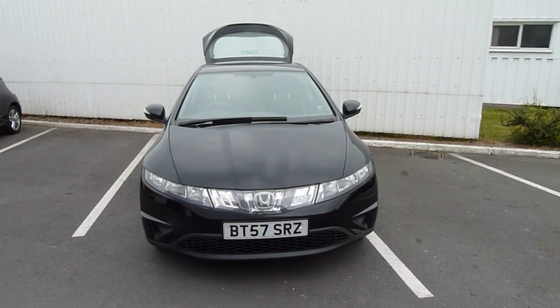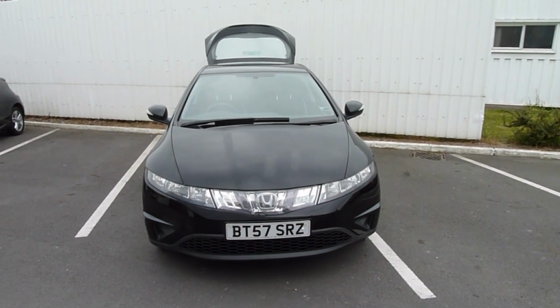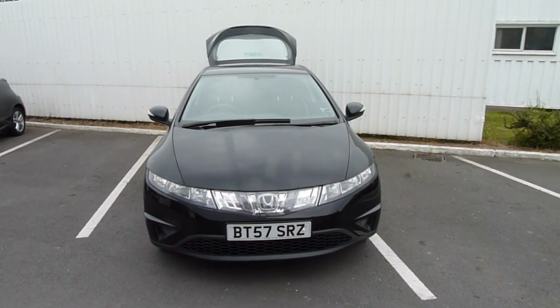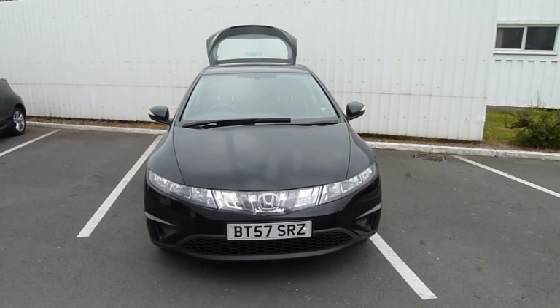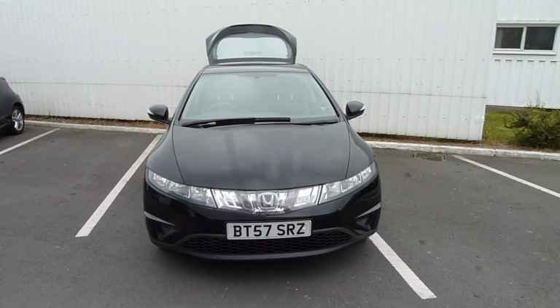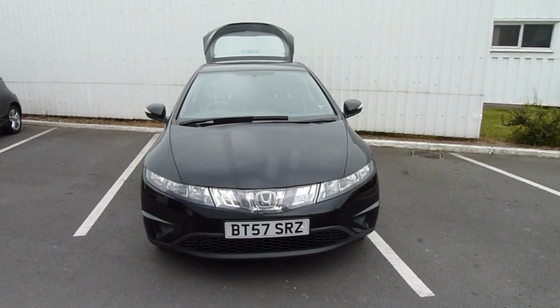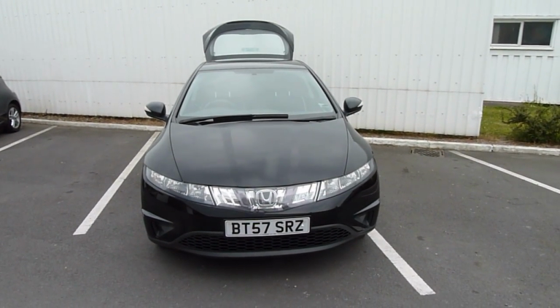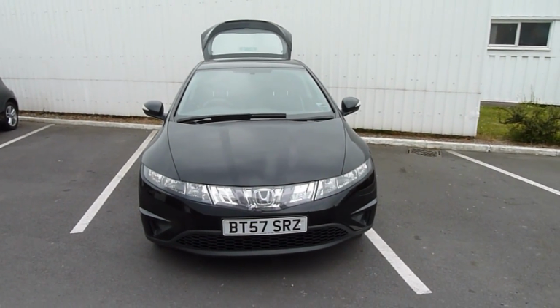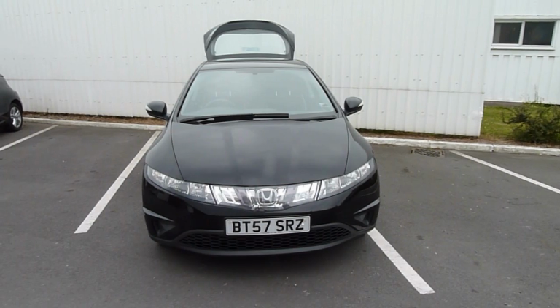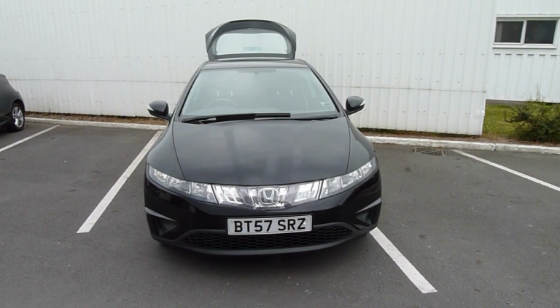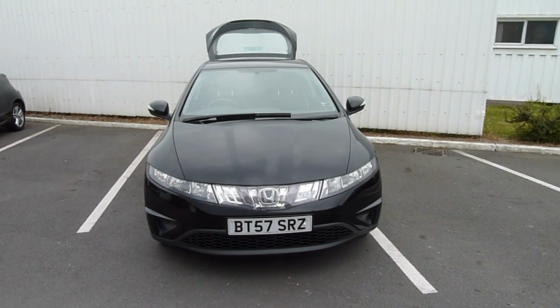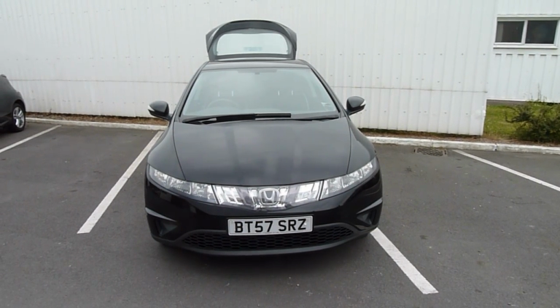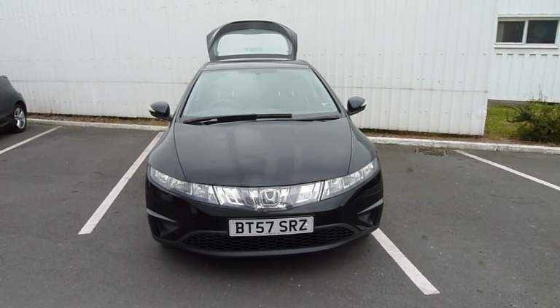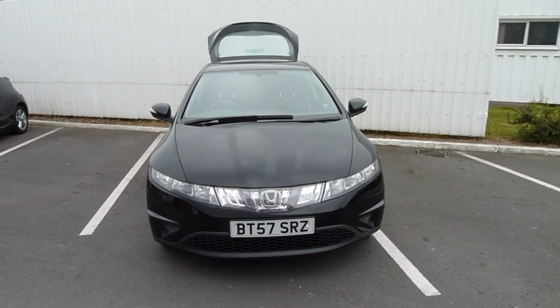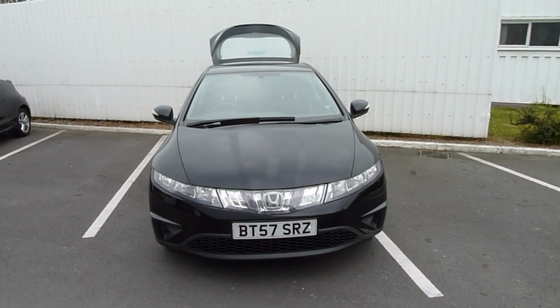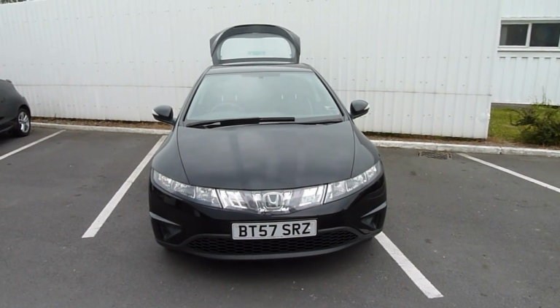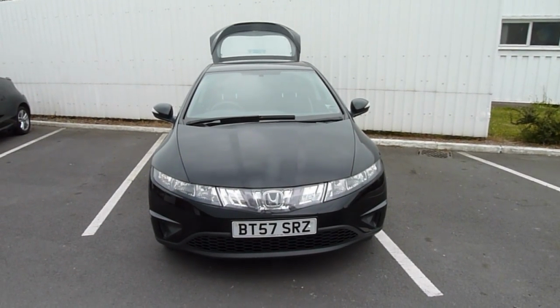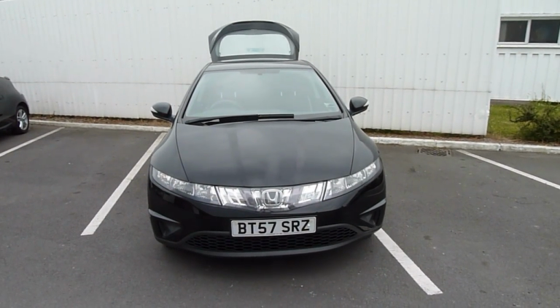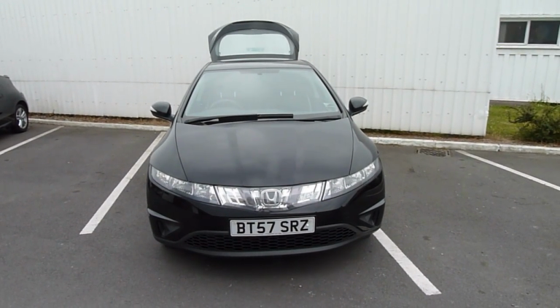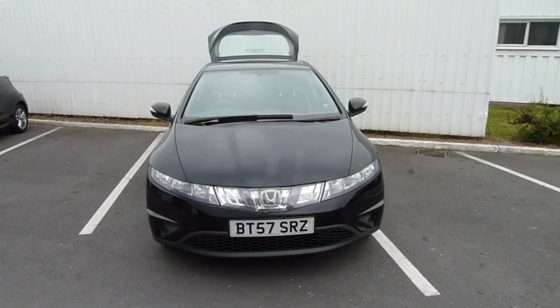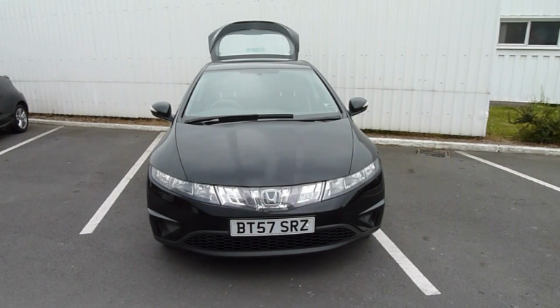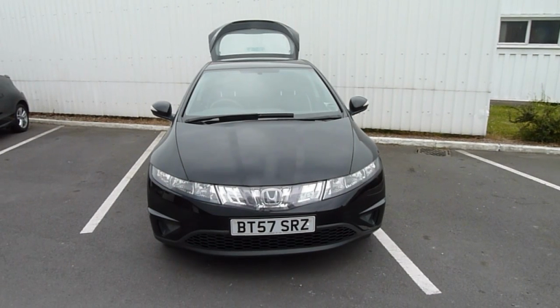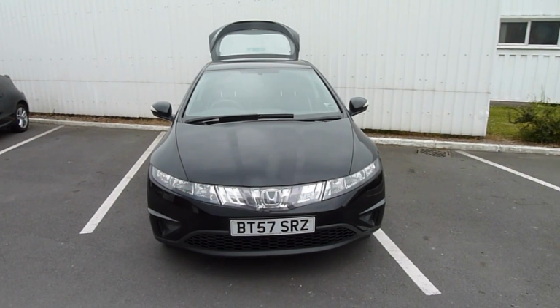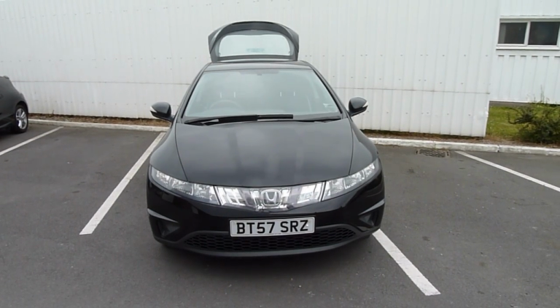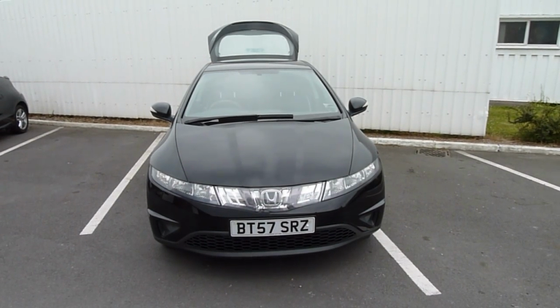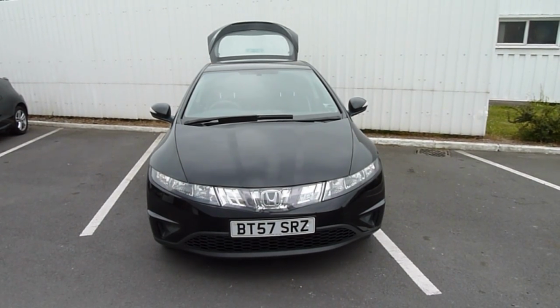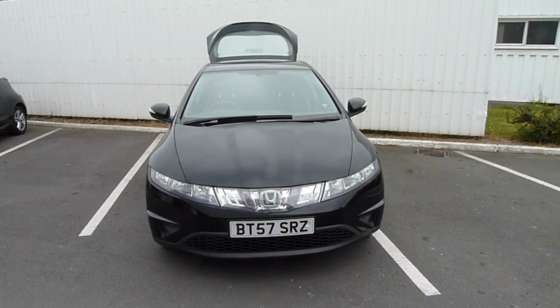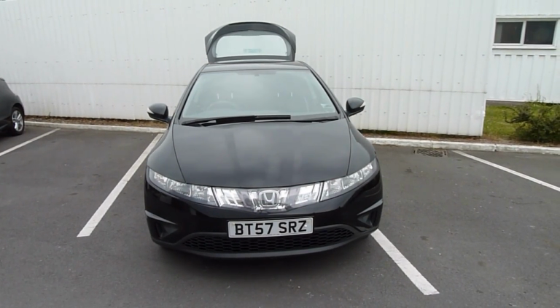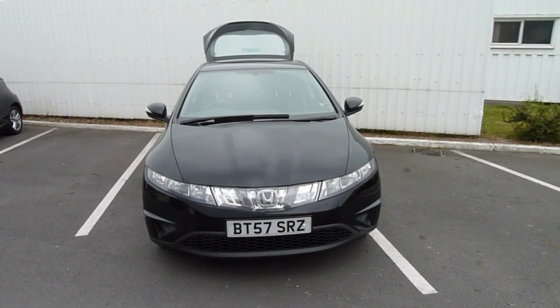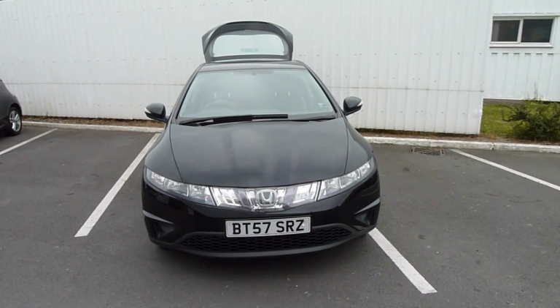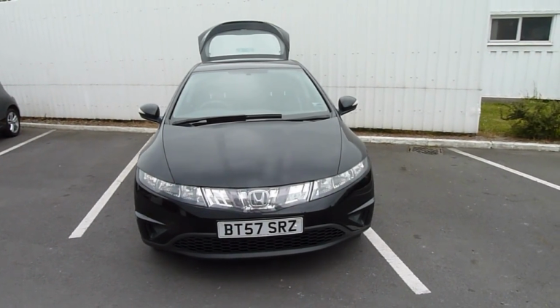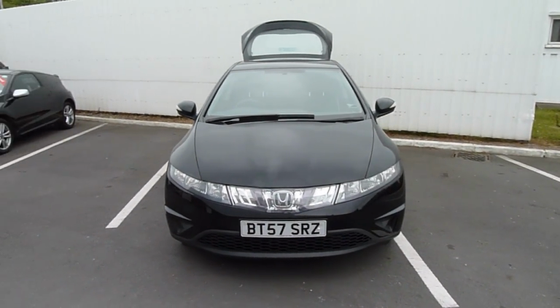Hi, welcome to JTU's Honda. My name is Andy. Today I'd like to show you this Honda Civic 5-door 1.8 SE. It's a 57 reg, done only 26,000 miles, in black — a very nice car indeed.